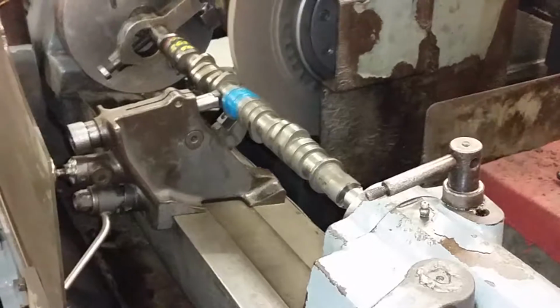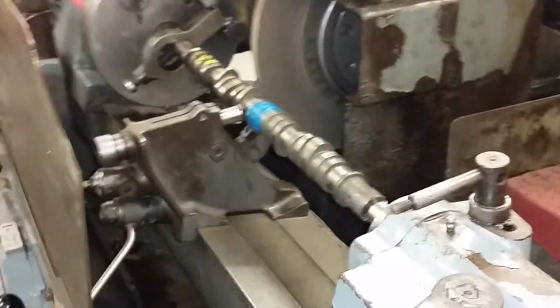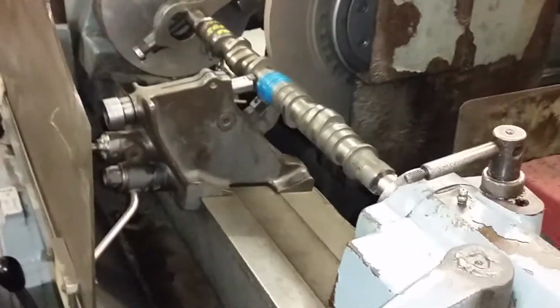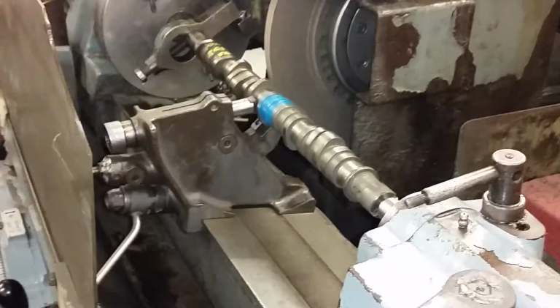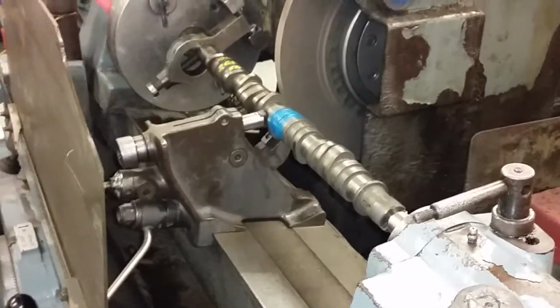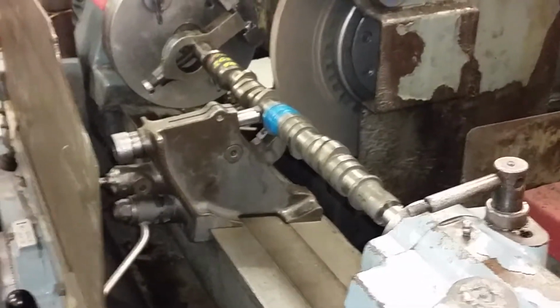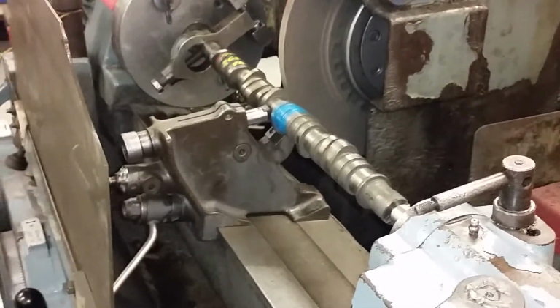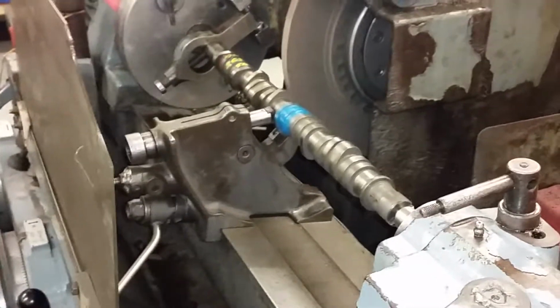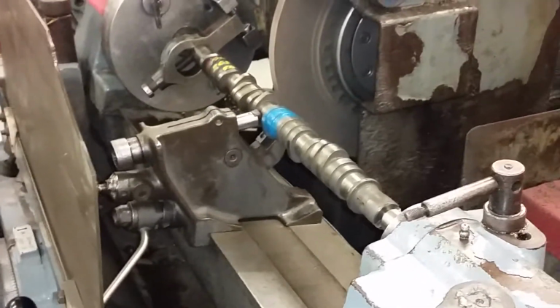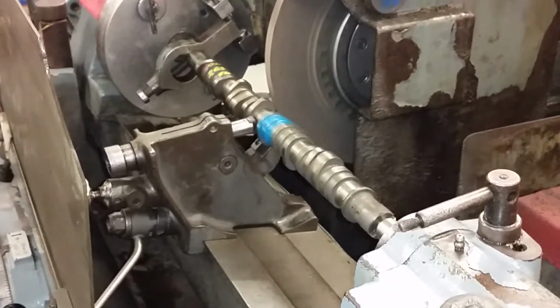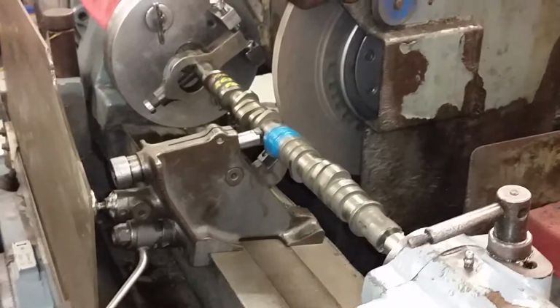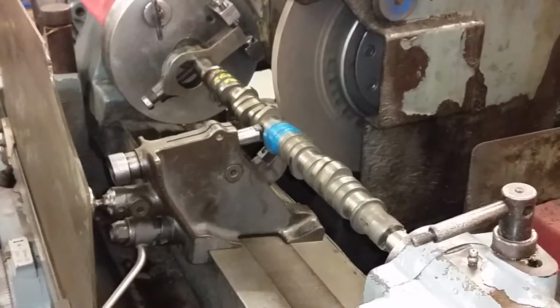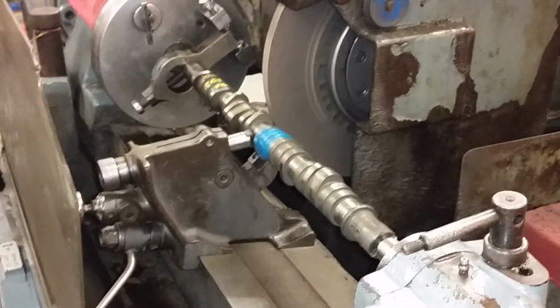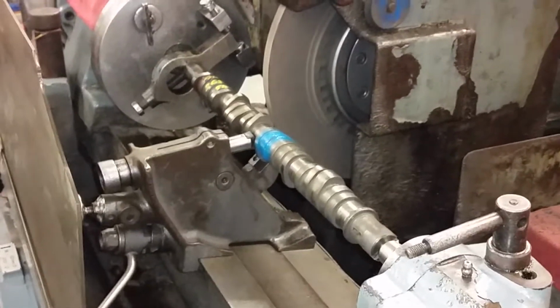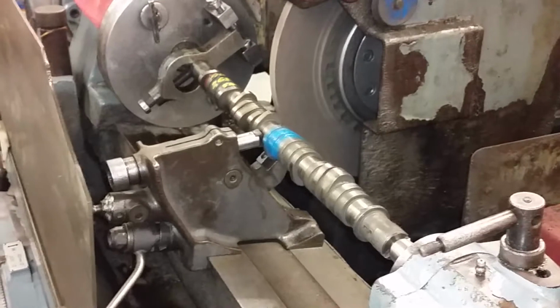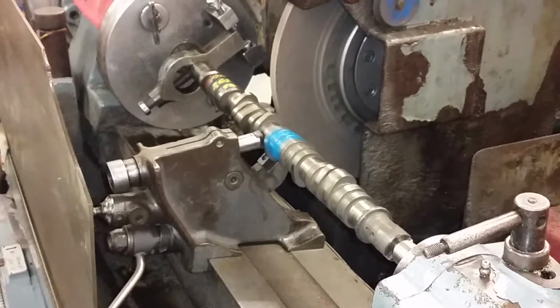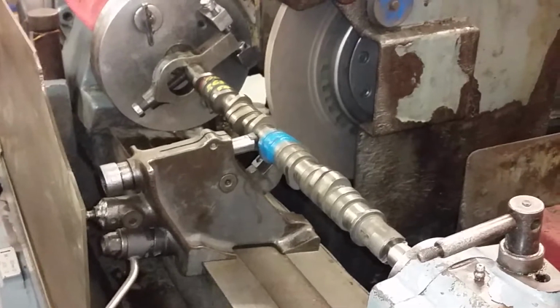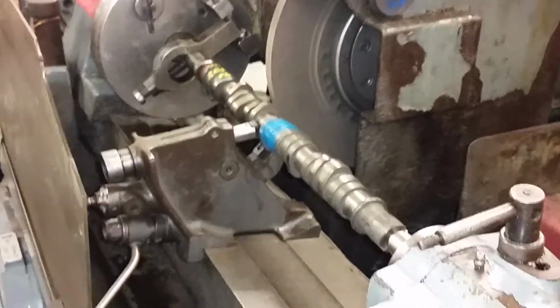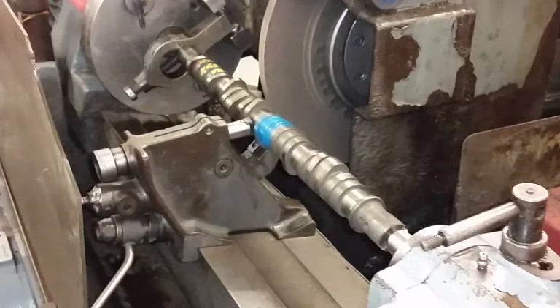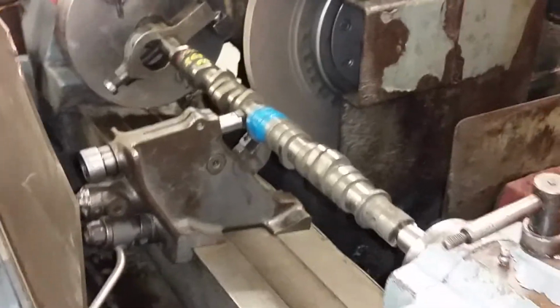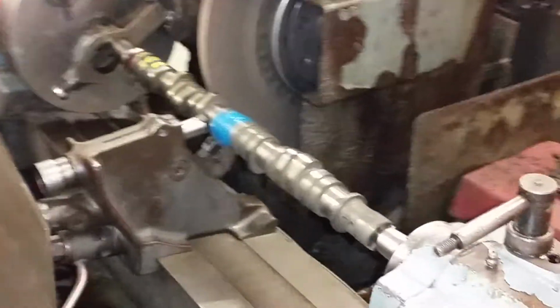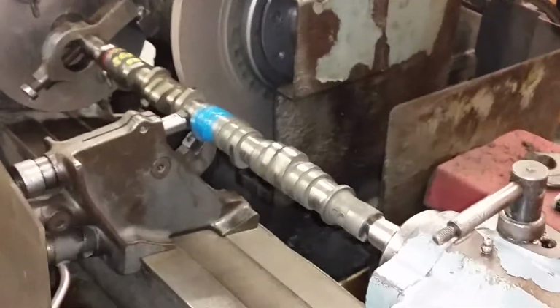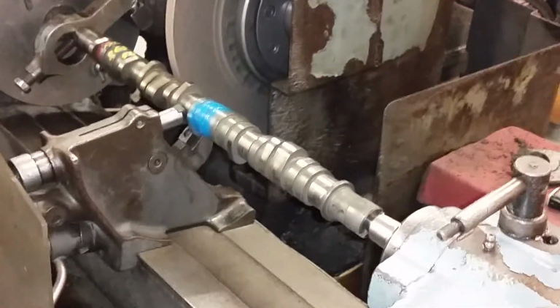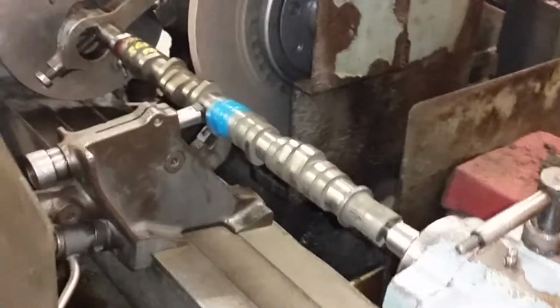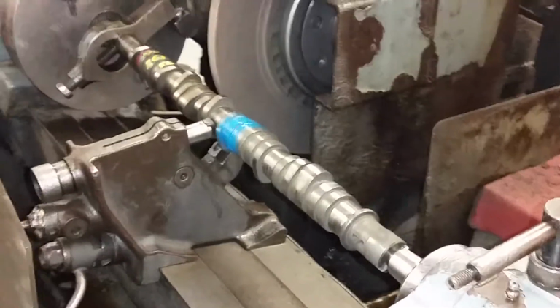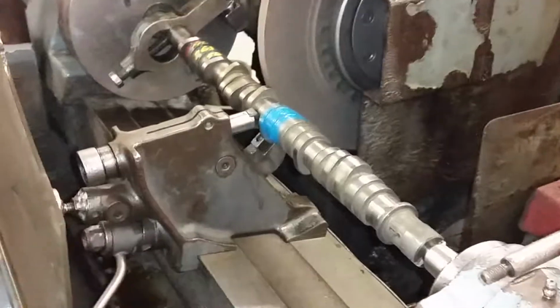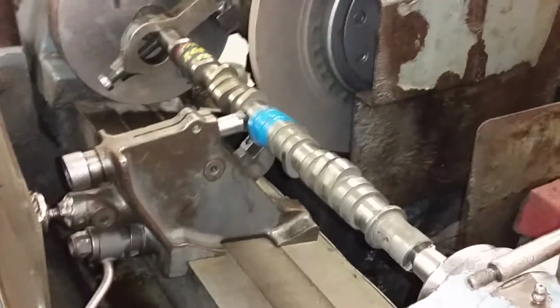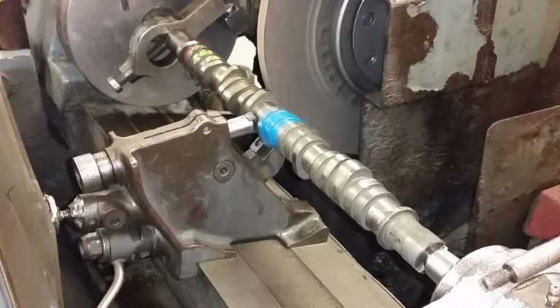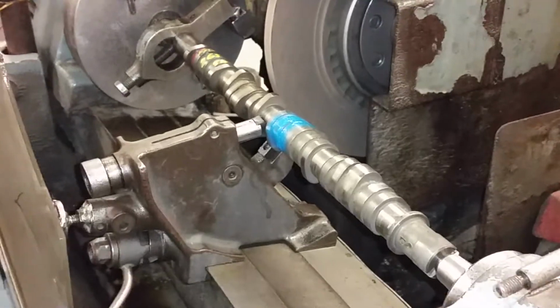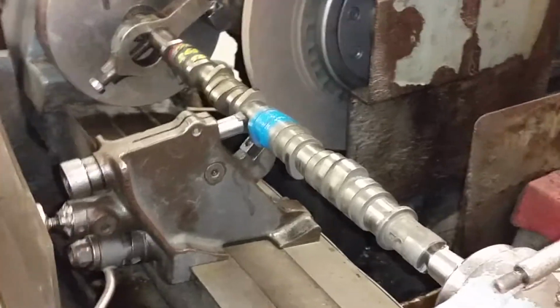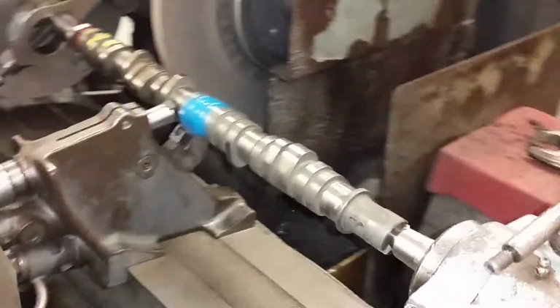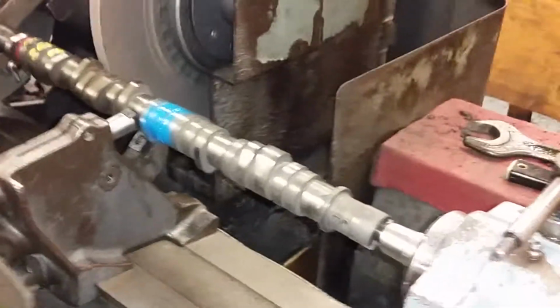Today we're shooting a video for Lee Waterworth up out of Canada. I wanted to check out a video of his F cam getting ground. Today we're gonna be doing the 272 grind on the camshaft.